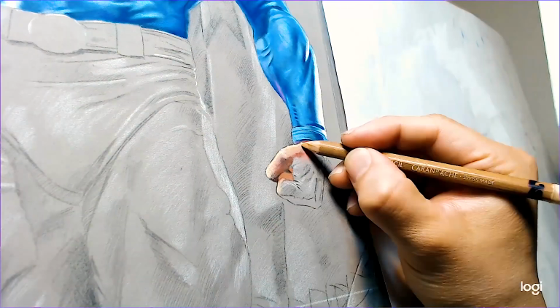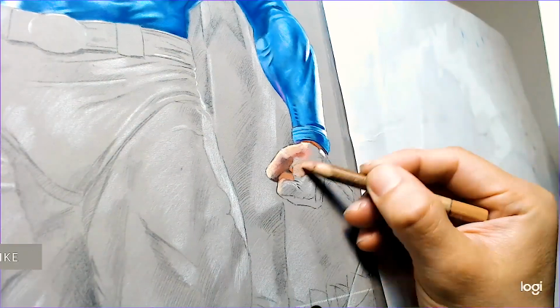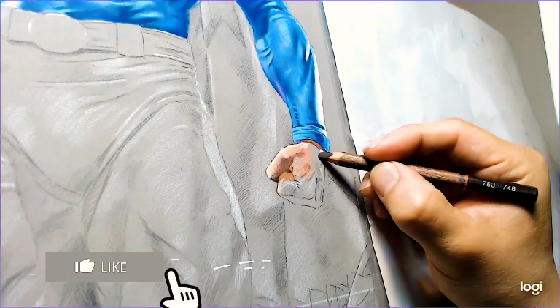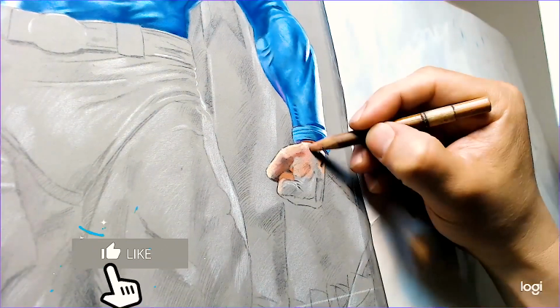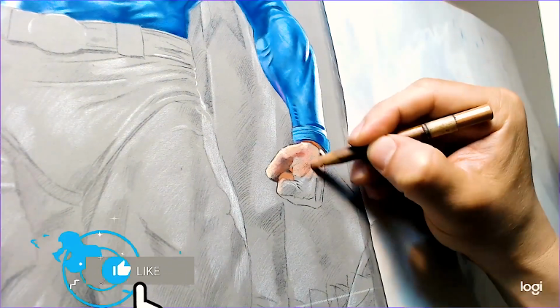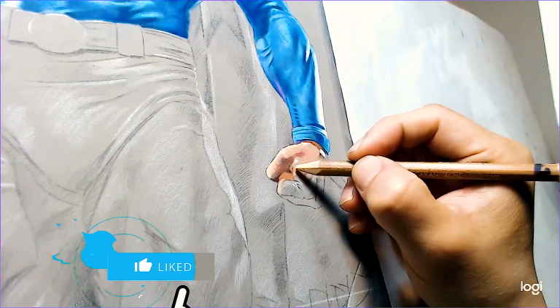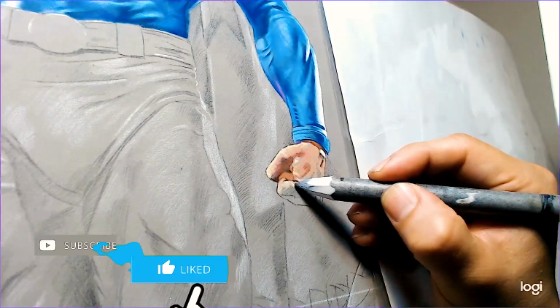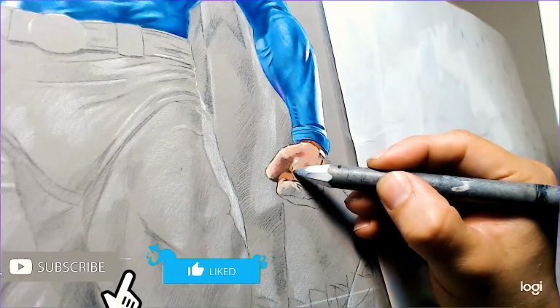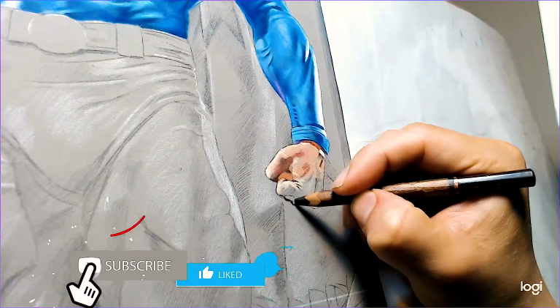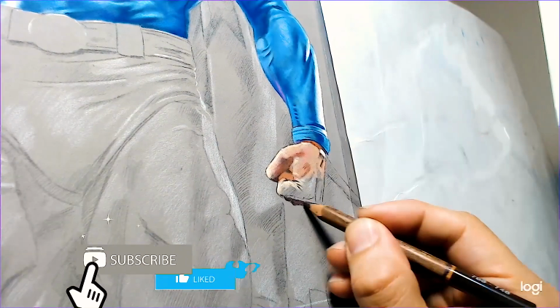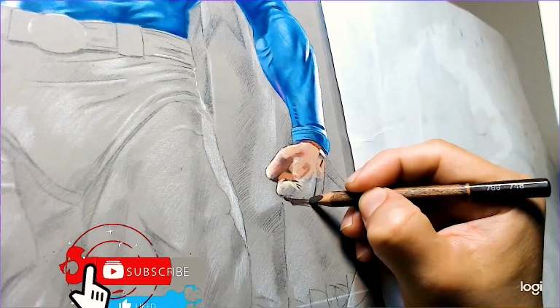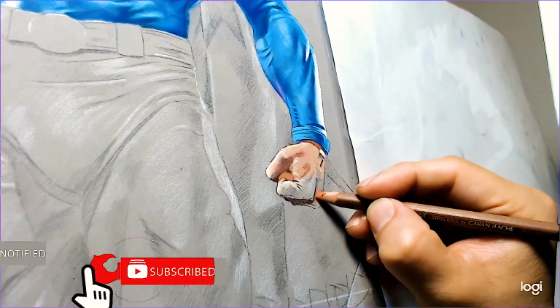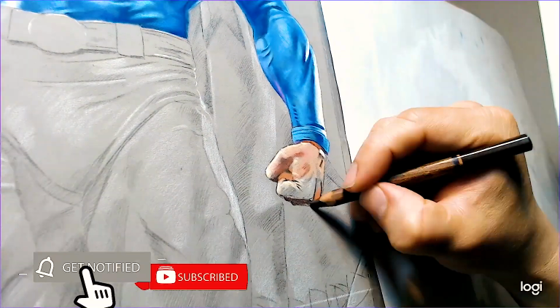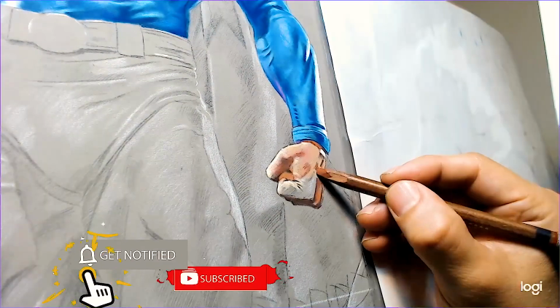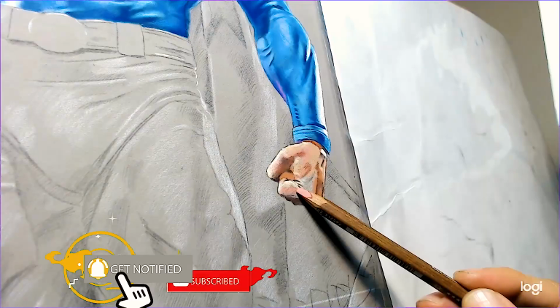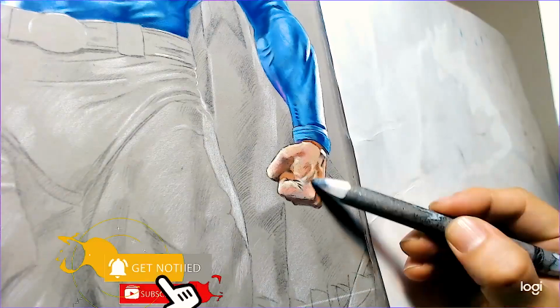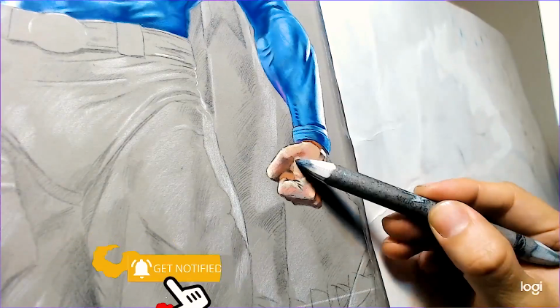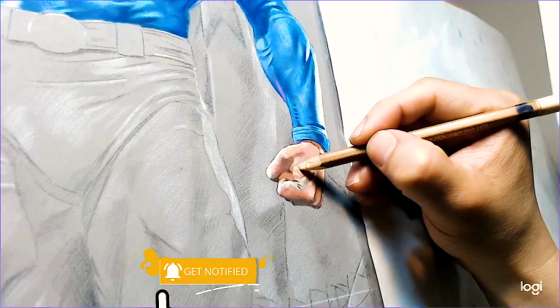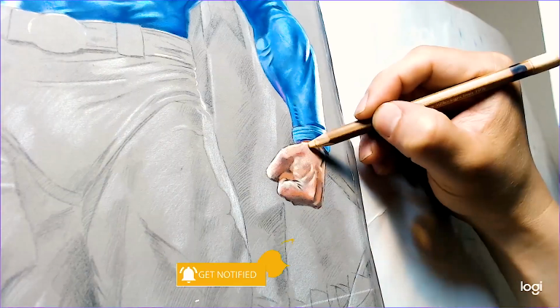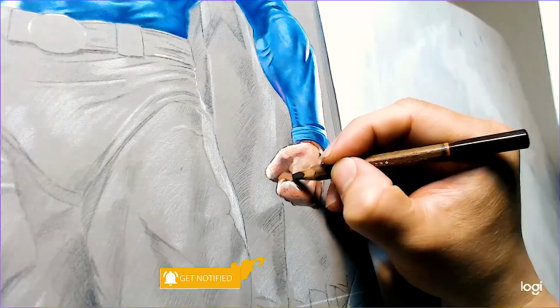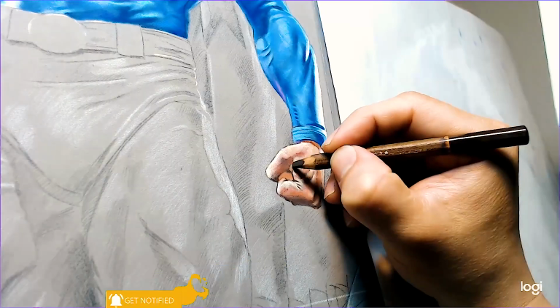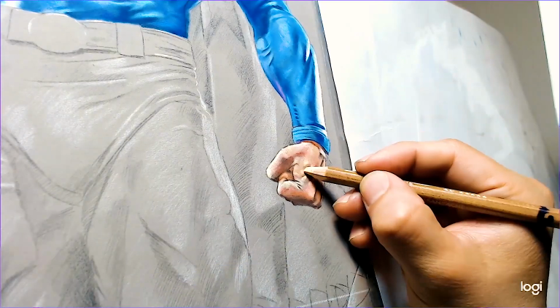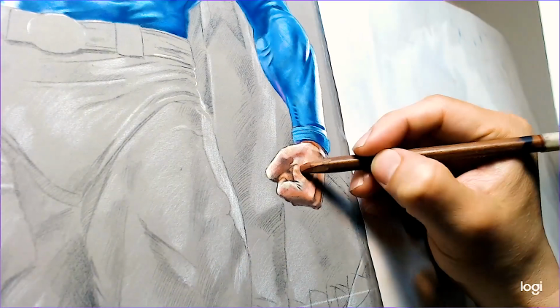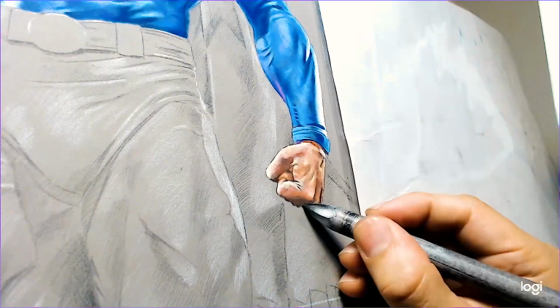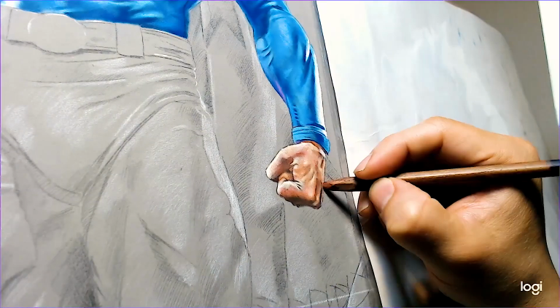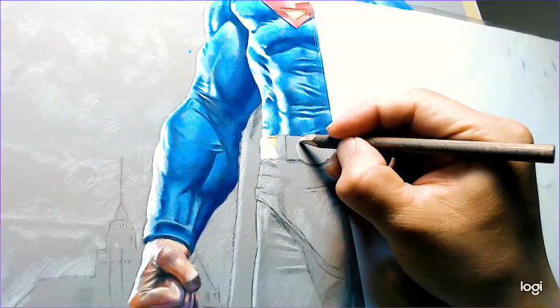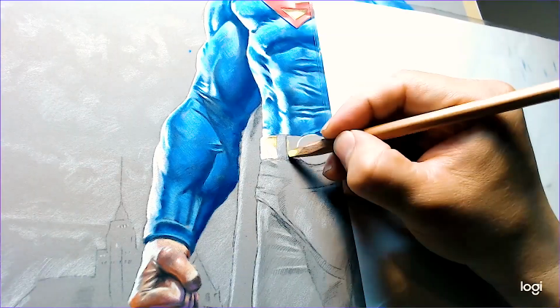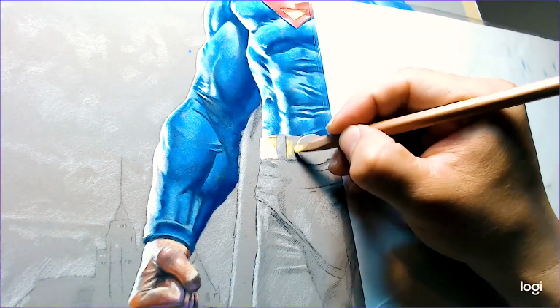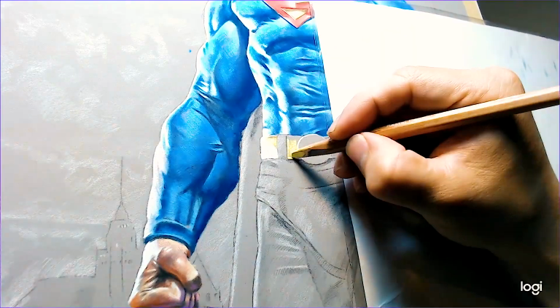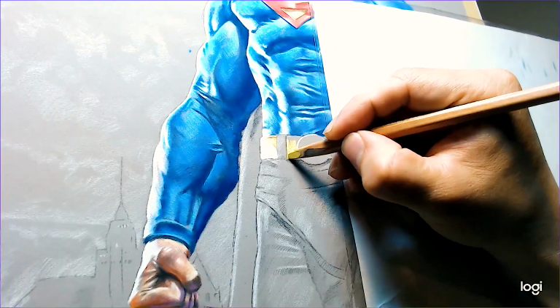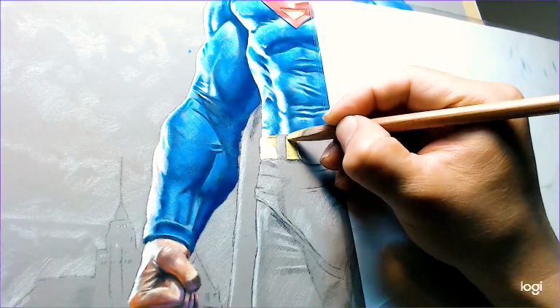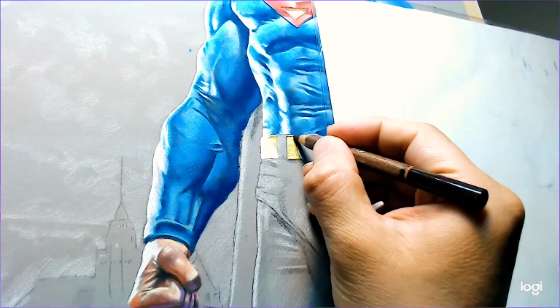Here we go on the hands — same thing: base flesh tone, add some pinks, add some burnt sienna, add some darker browns. You want to make sure those values are right.